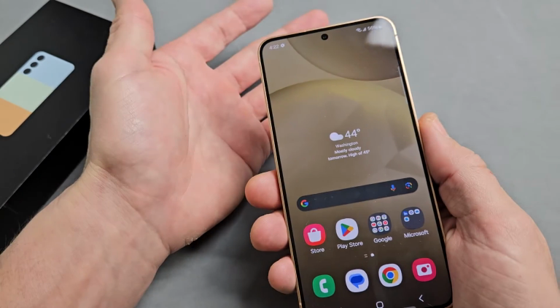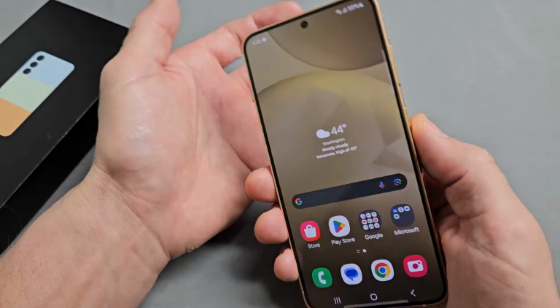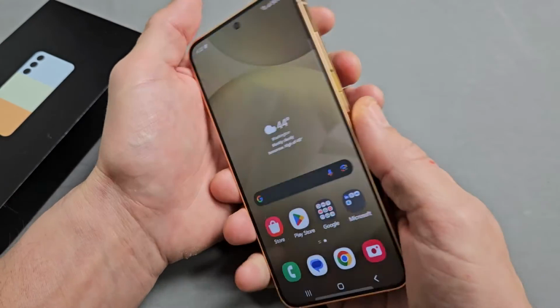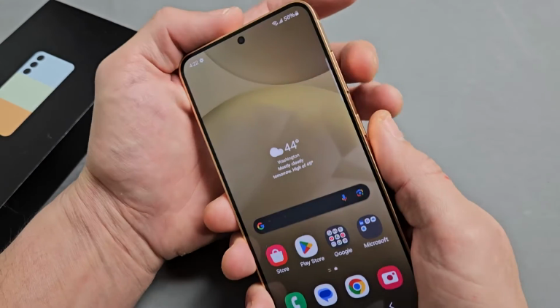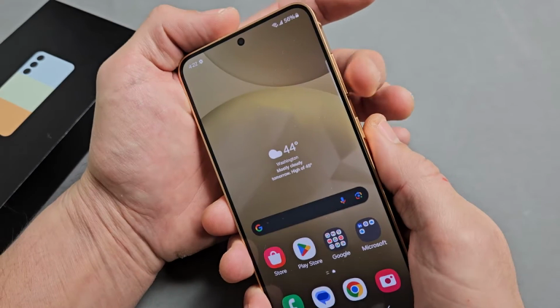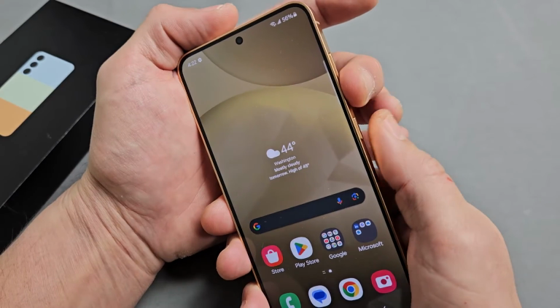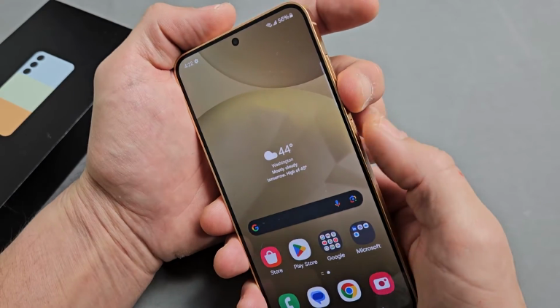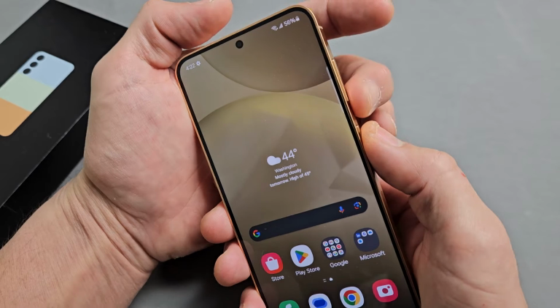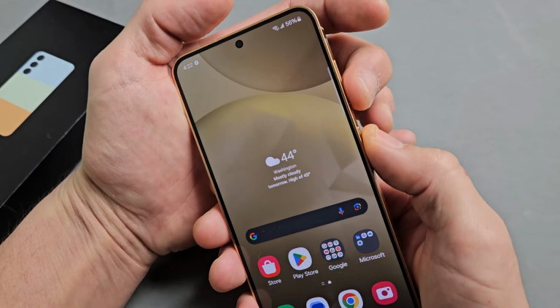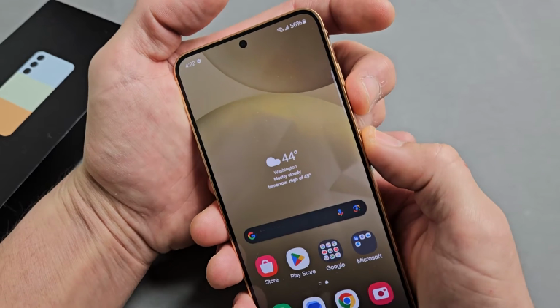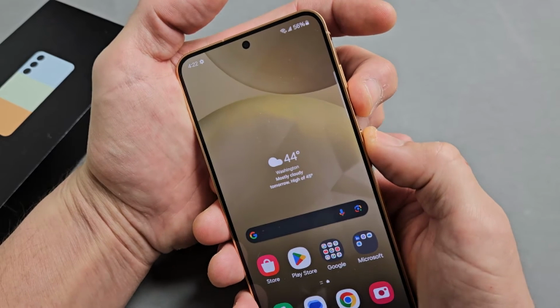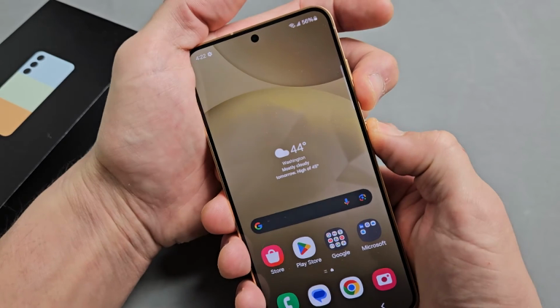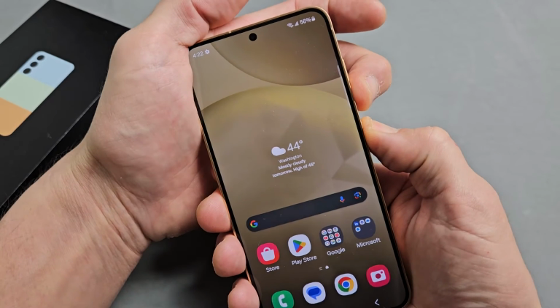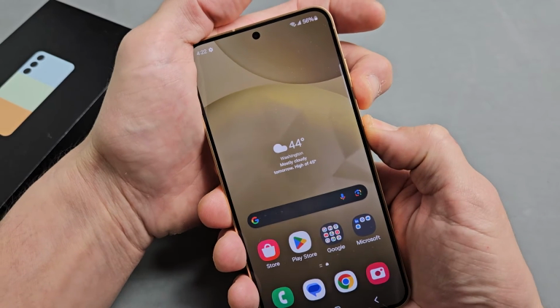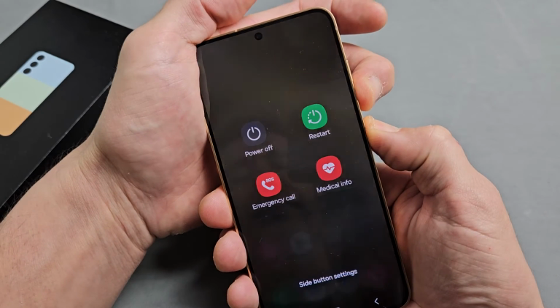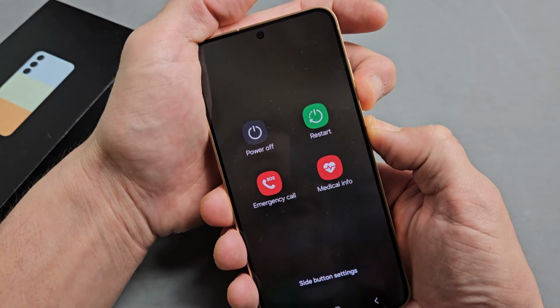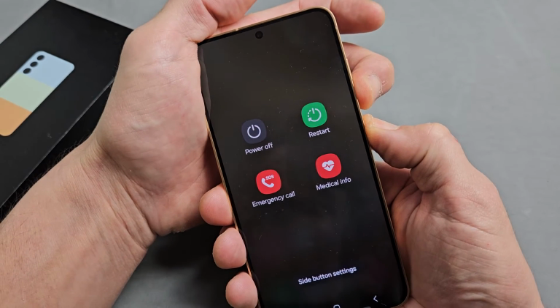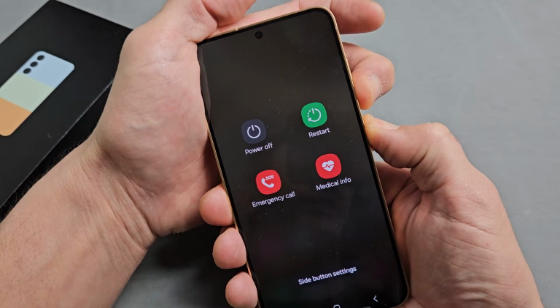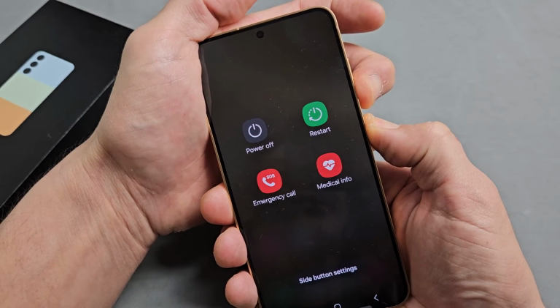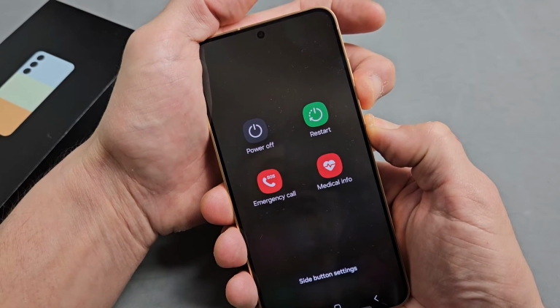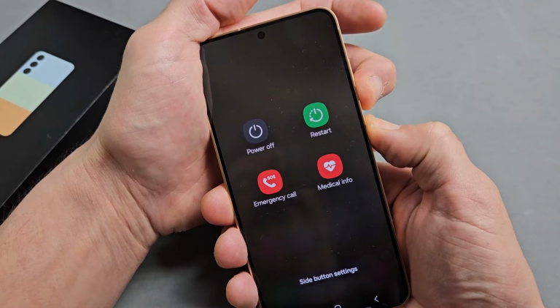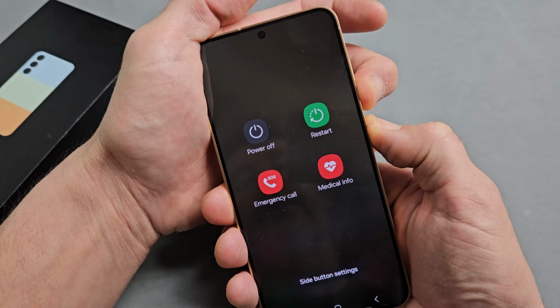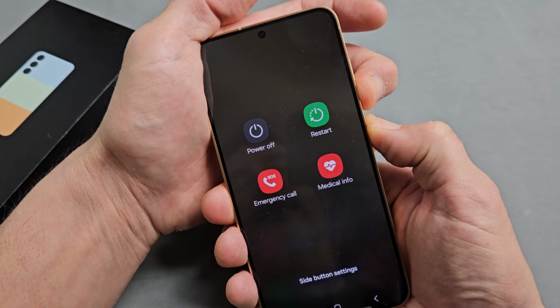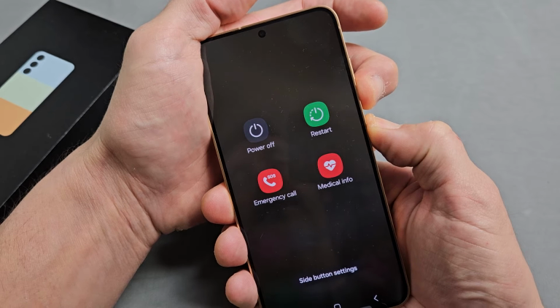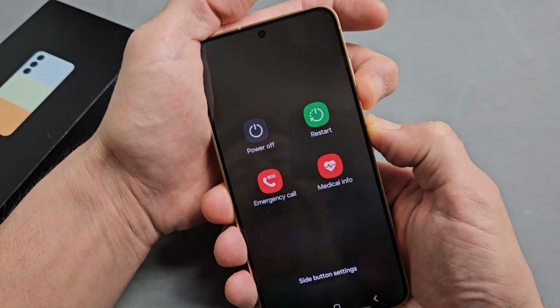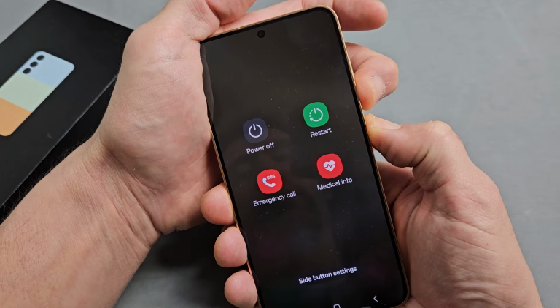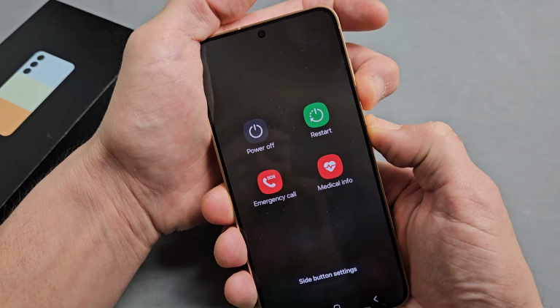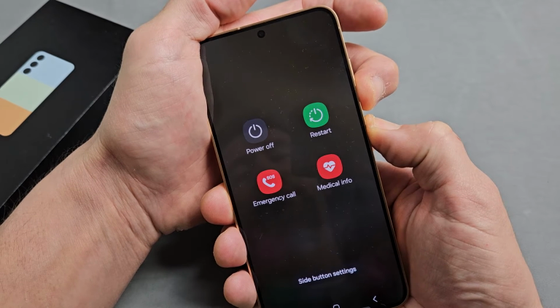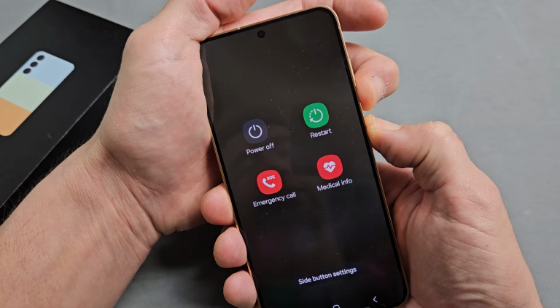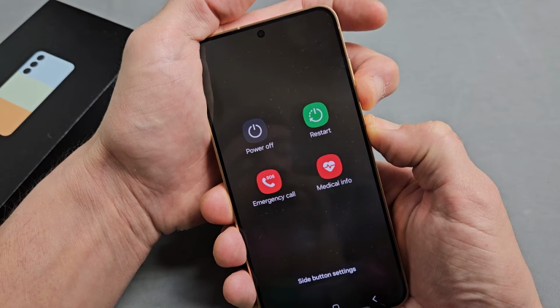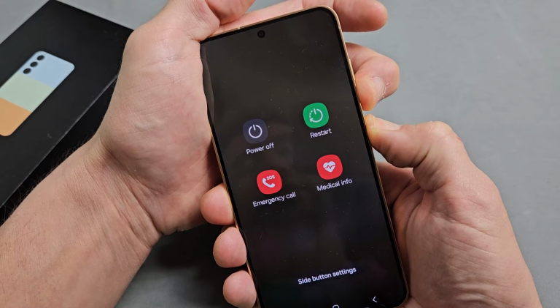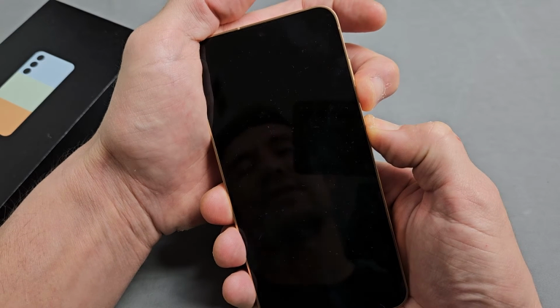We'll do it together. Volume down, power. Ready, set, go — press and hold both buttons. Just keep on holding. Keep on holding for about 30 seconds or so.